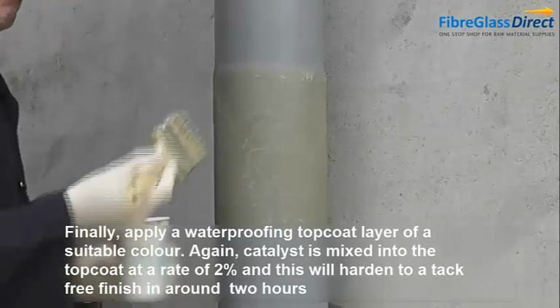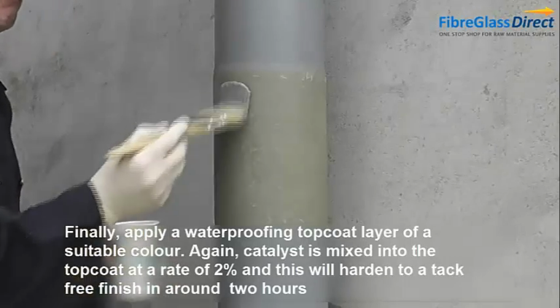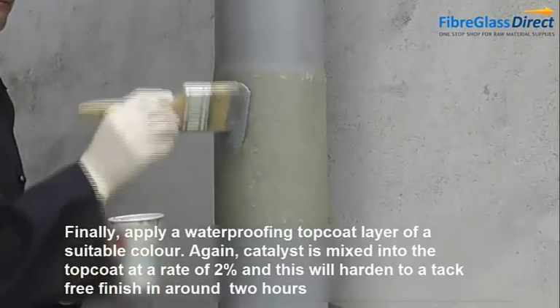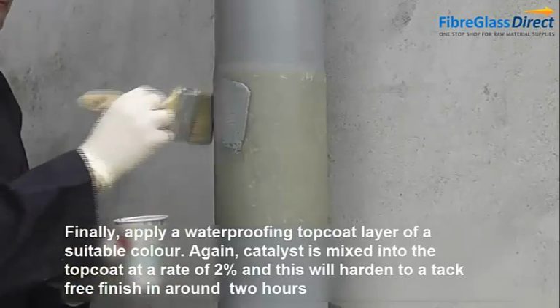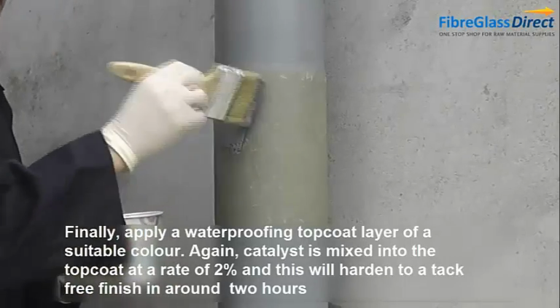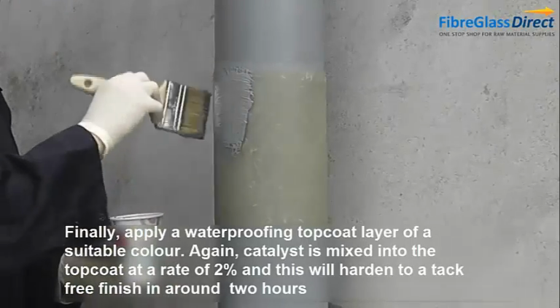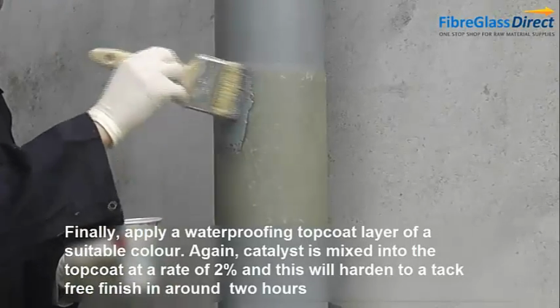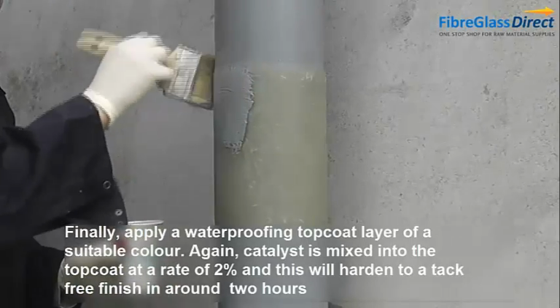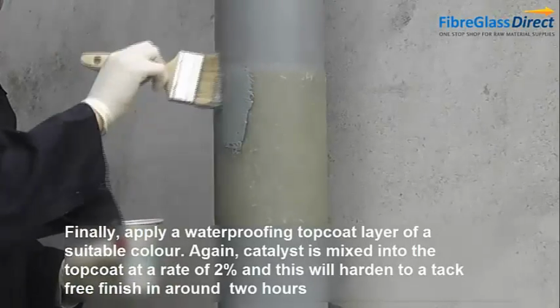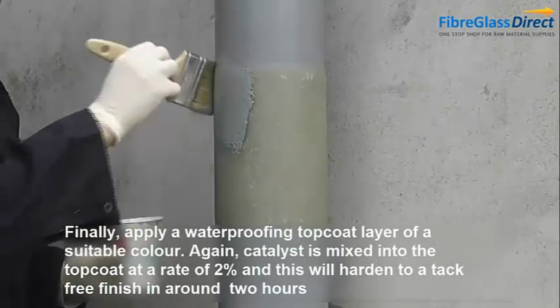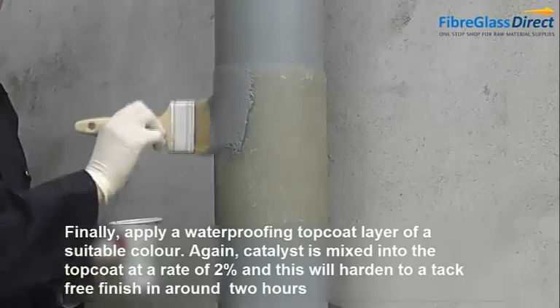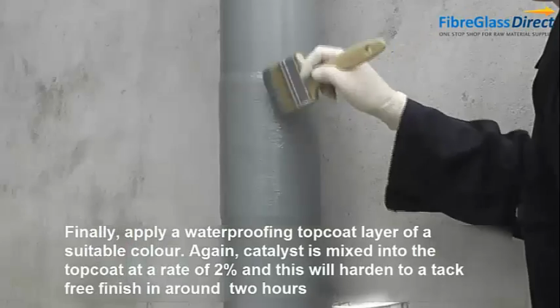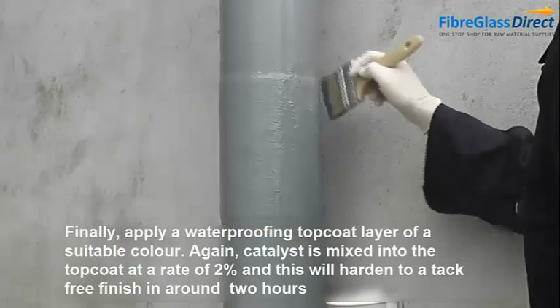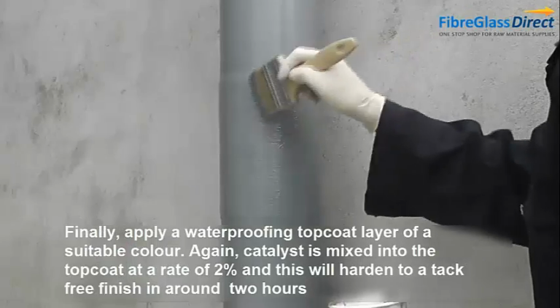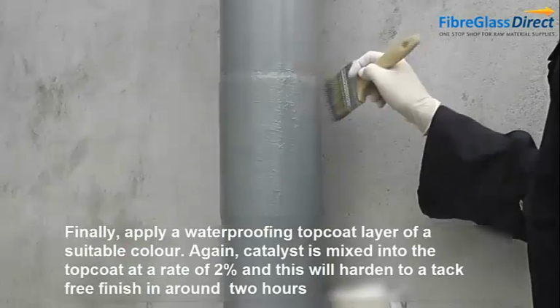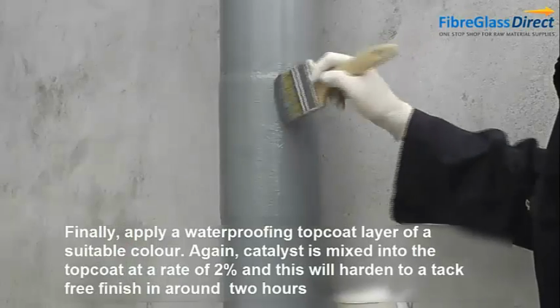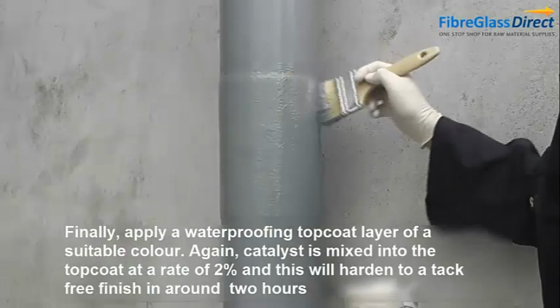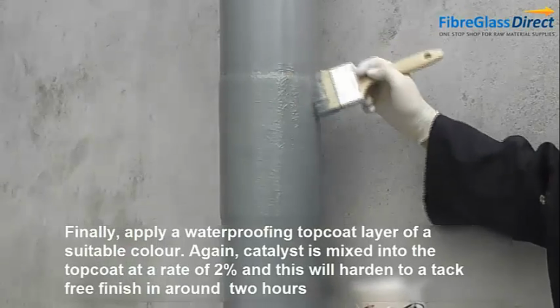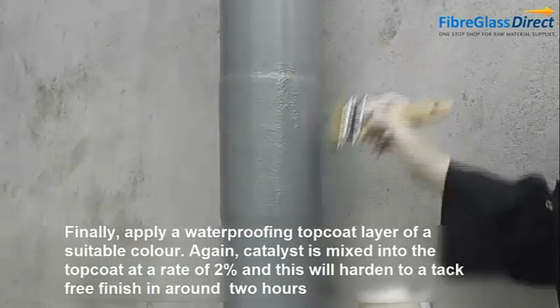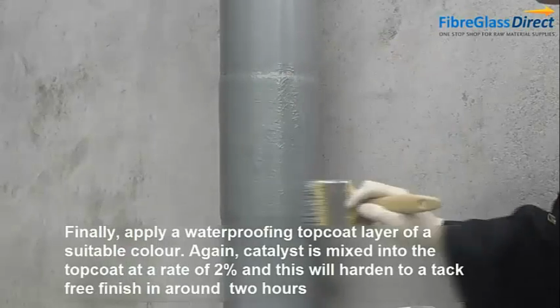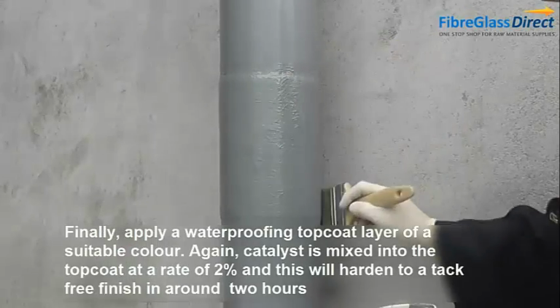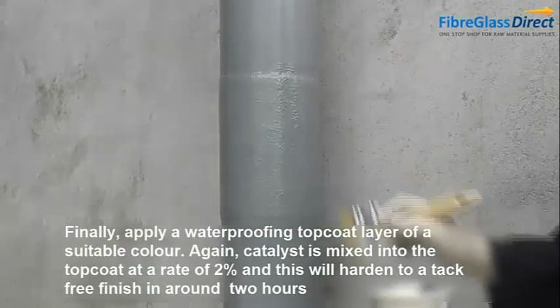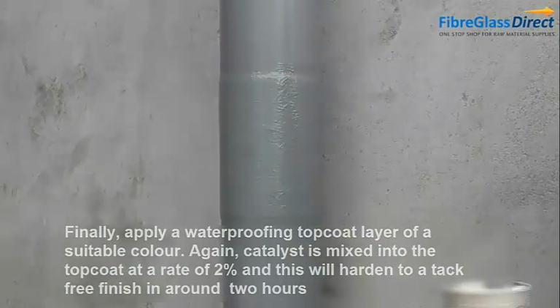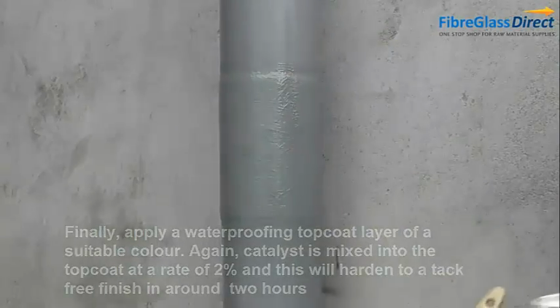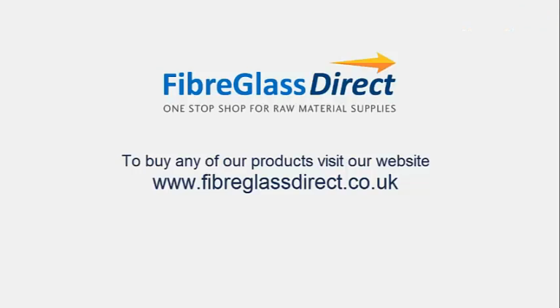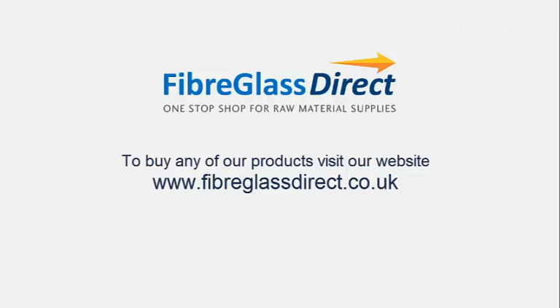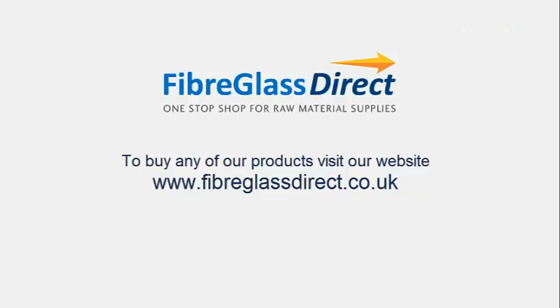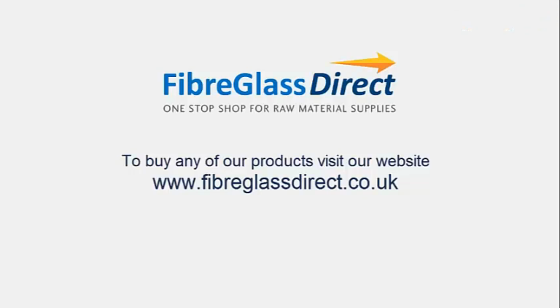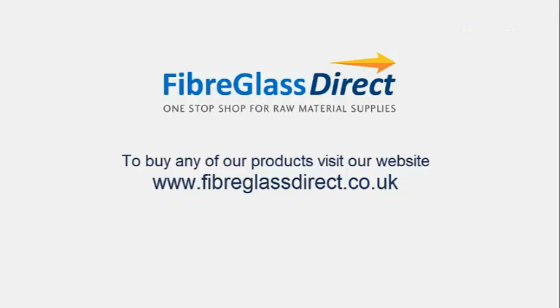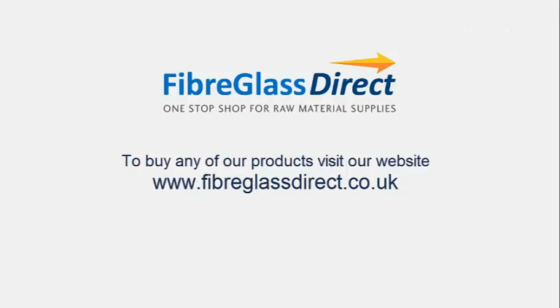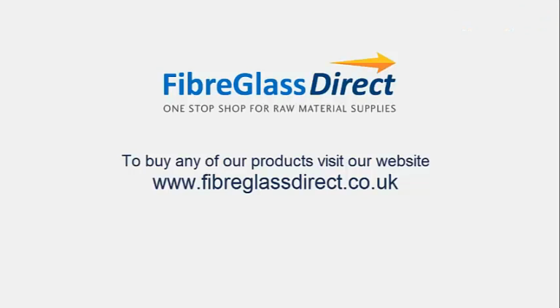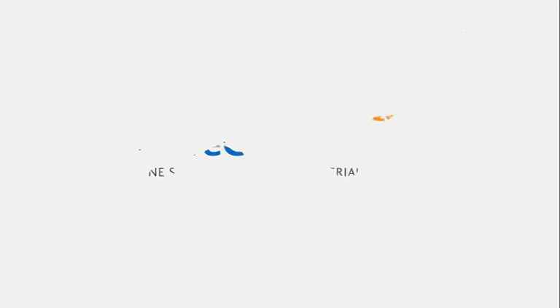Catalyst is mixed into the top coat at a rate of 2%, and this will harden to a tack-free finish in around 2 hours. To buy any of our products, visit our website at www.fibreglassdirect.co.uk.